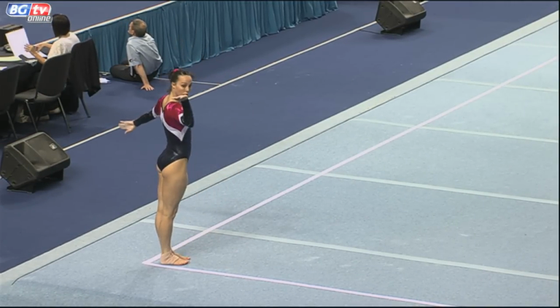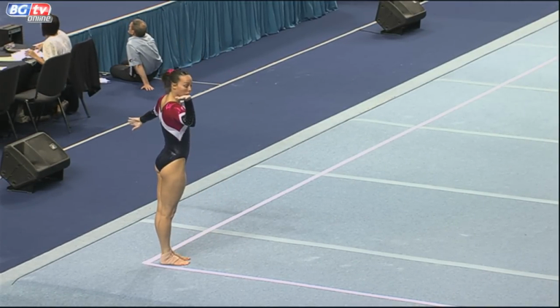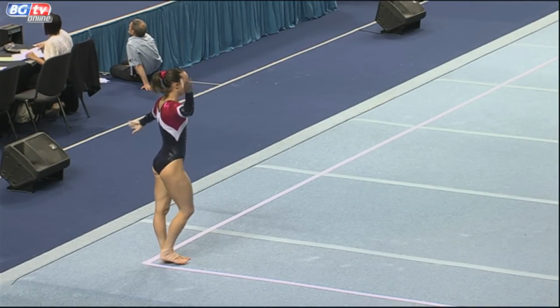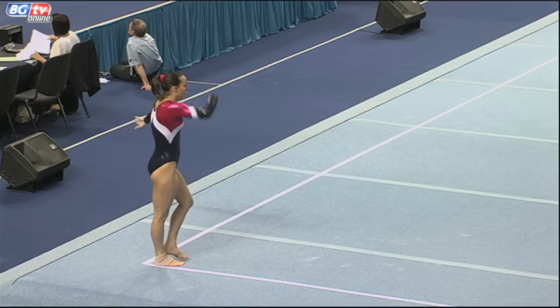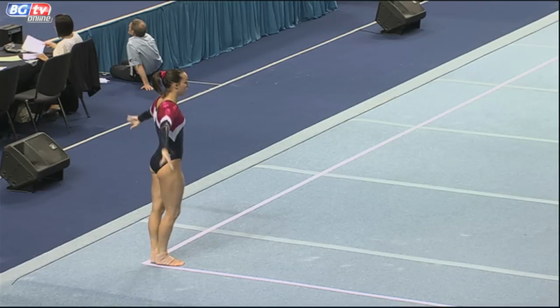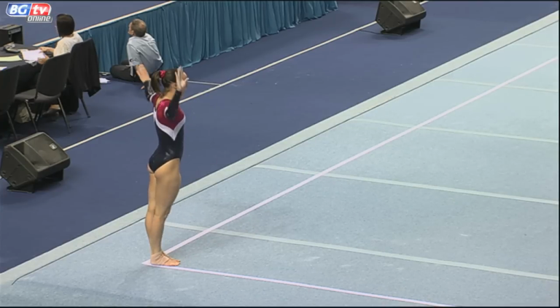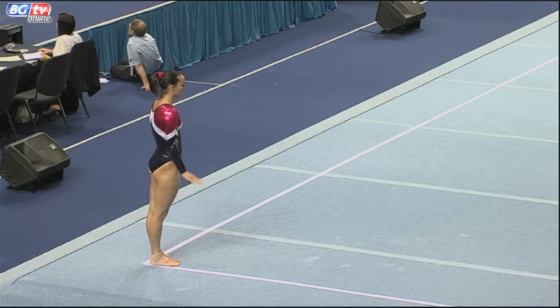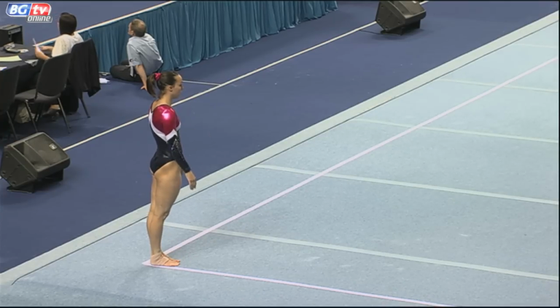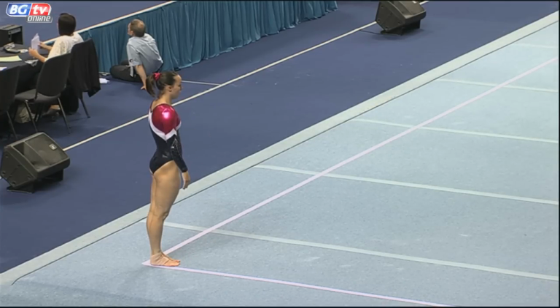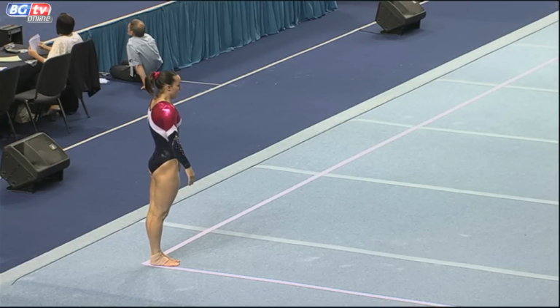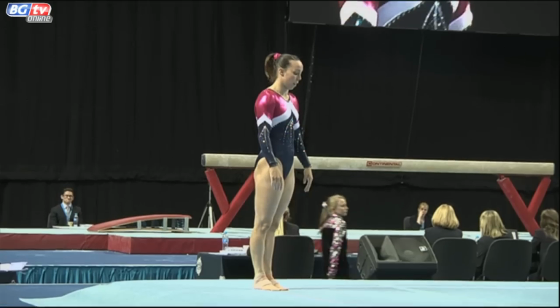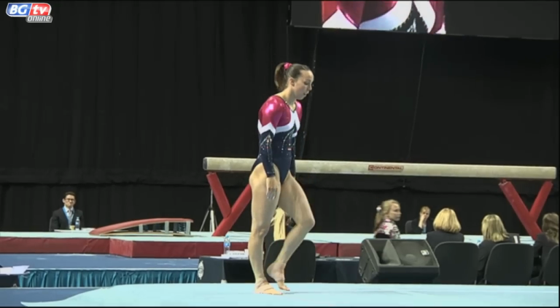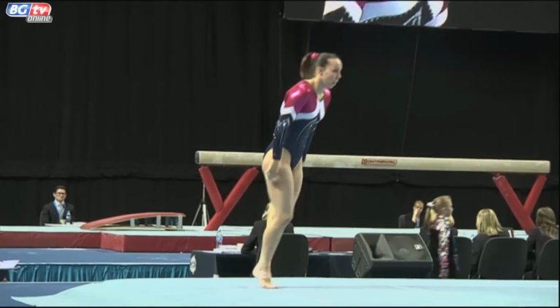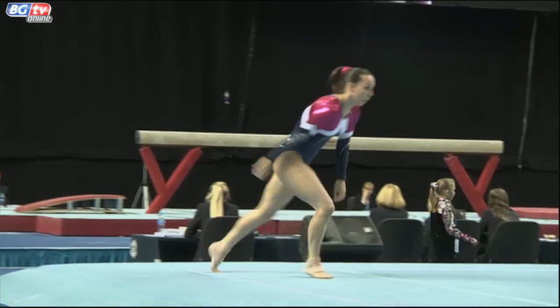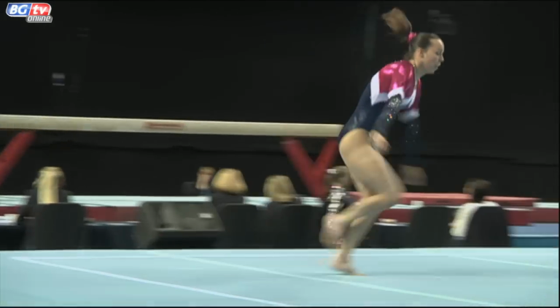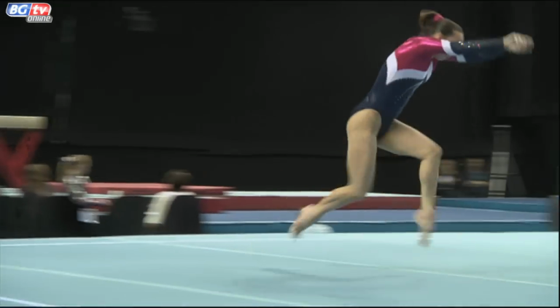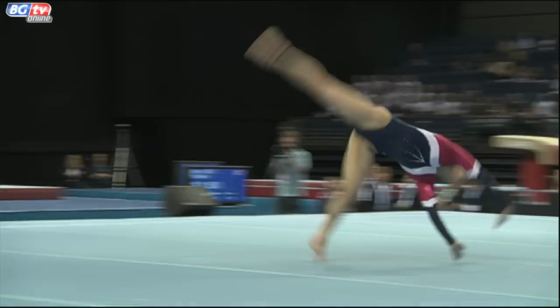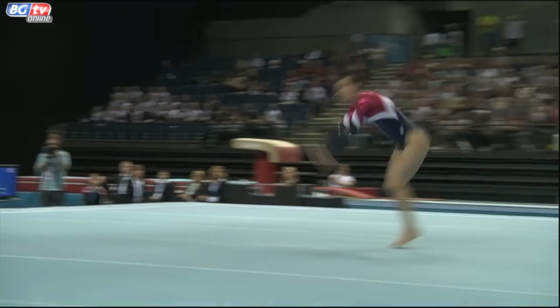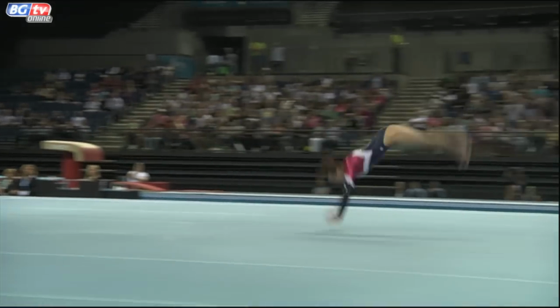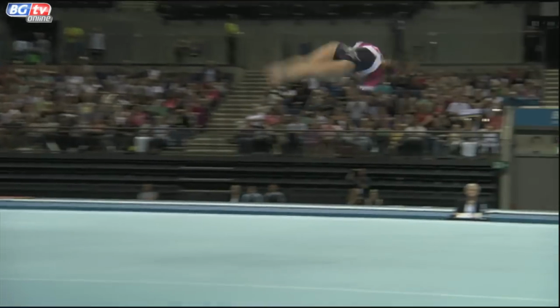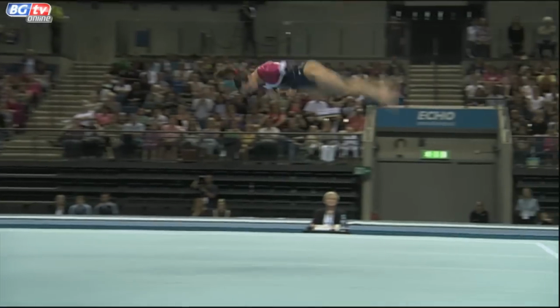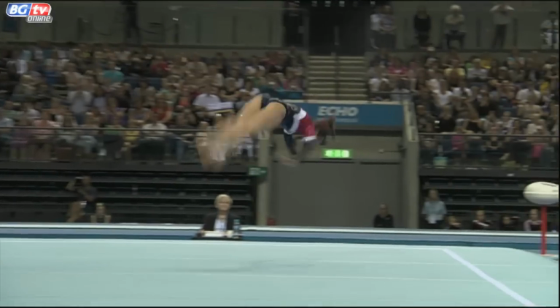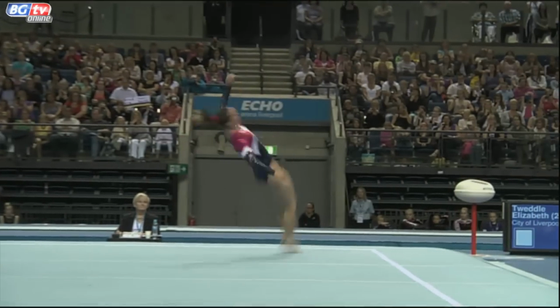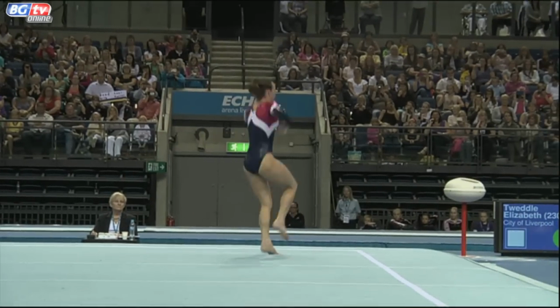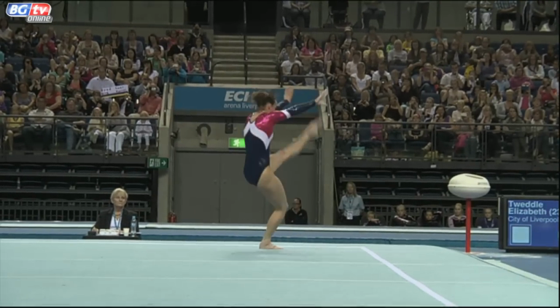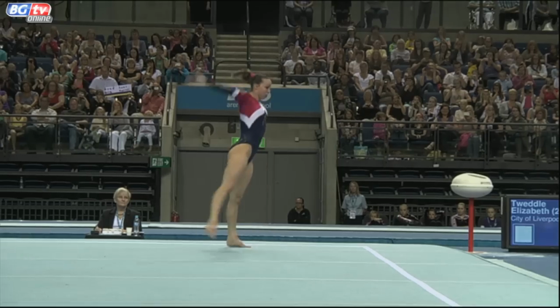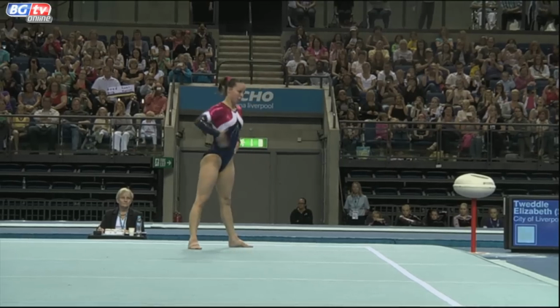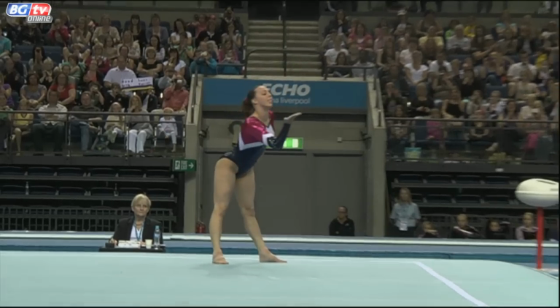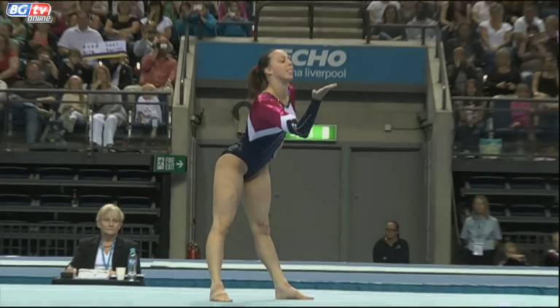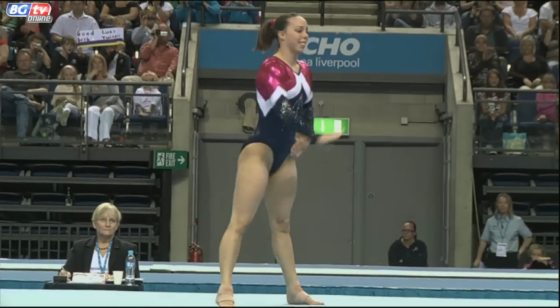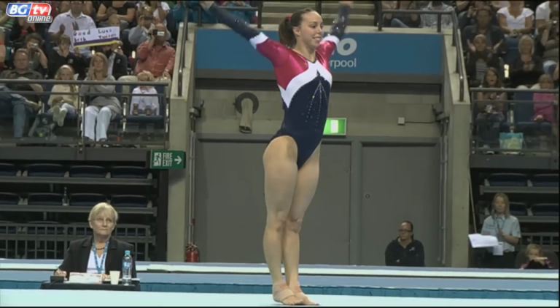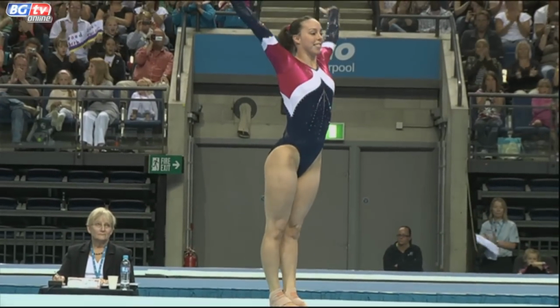Full difficulty as she showed us at the end yesterday, and she's going for the same again — two and a half twists, straight front full. Her landings today have been excellent. What a routine!